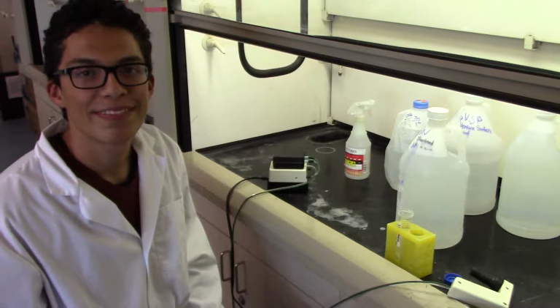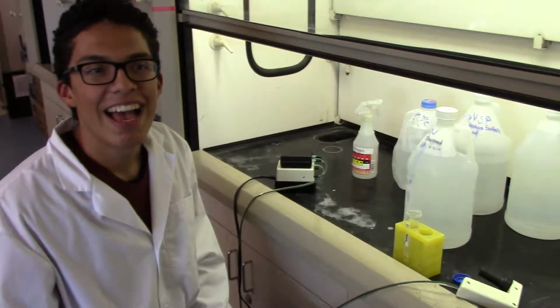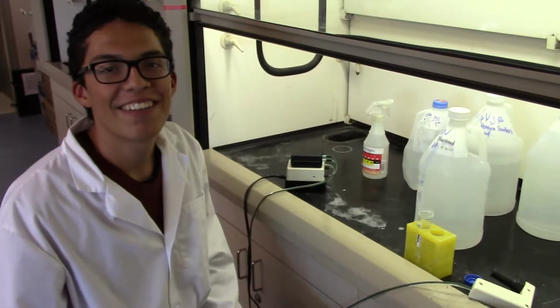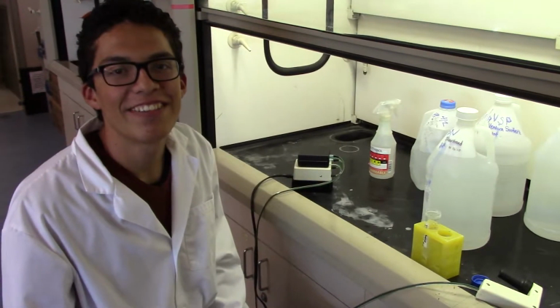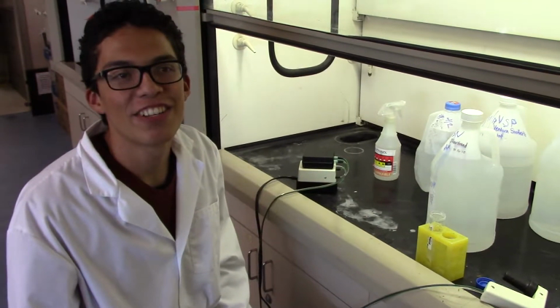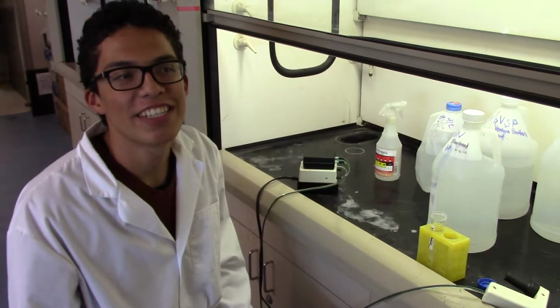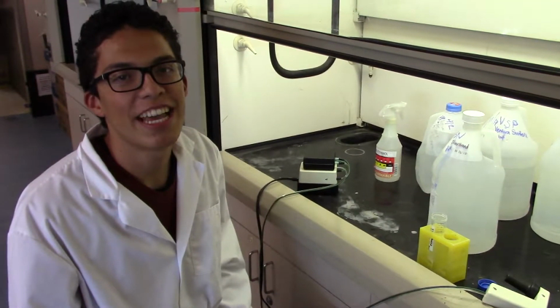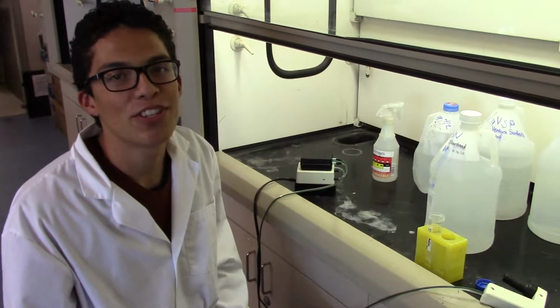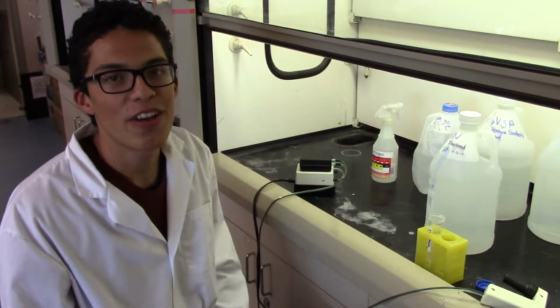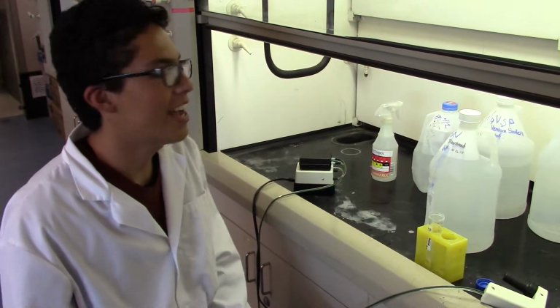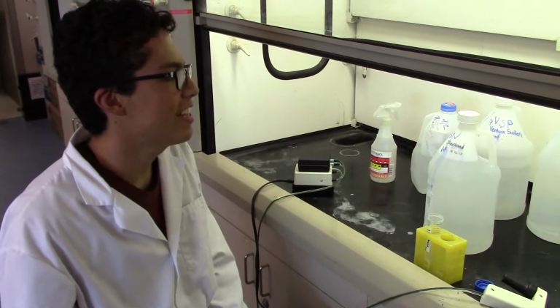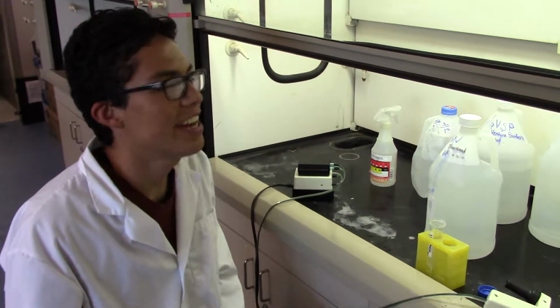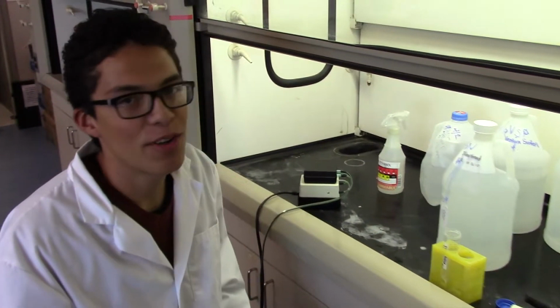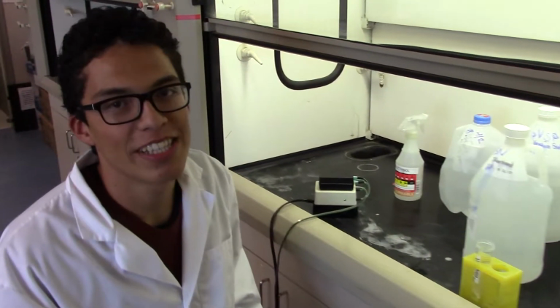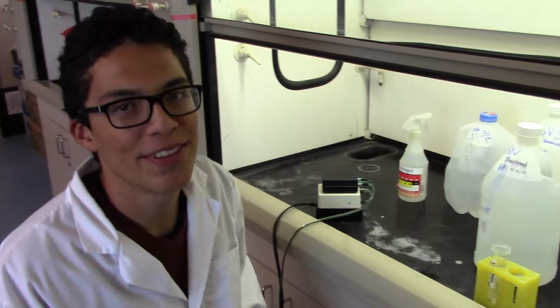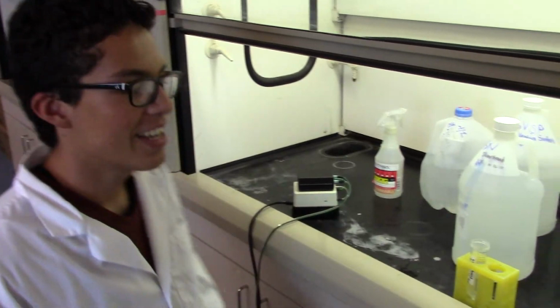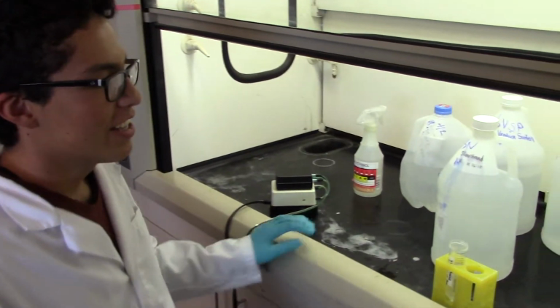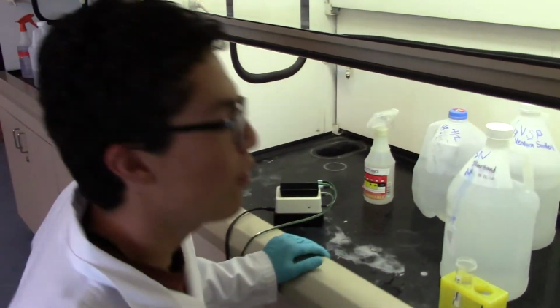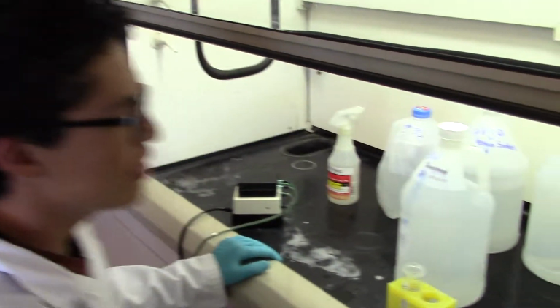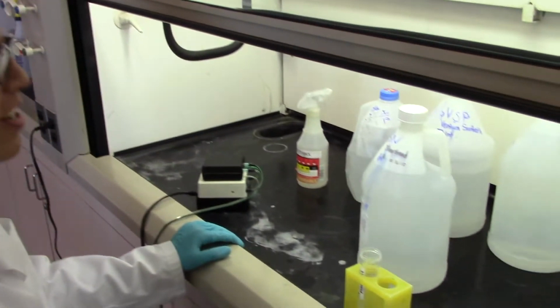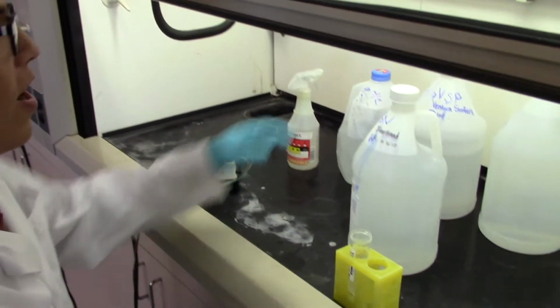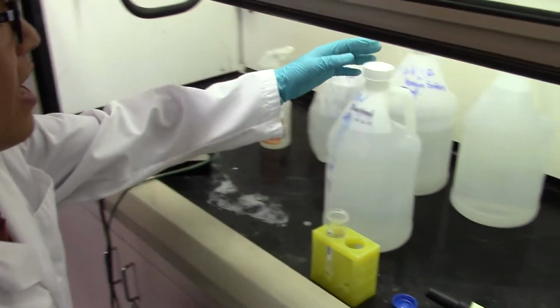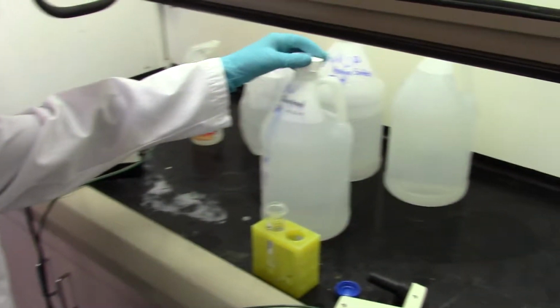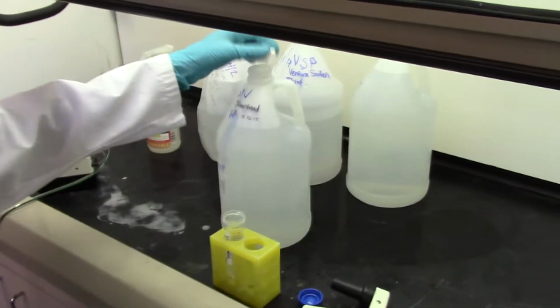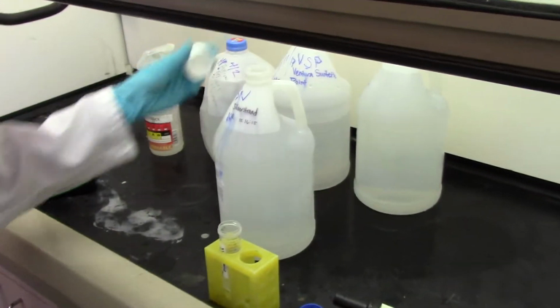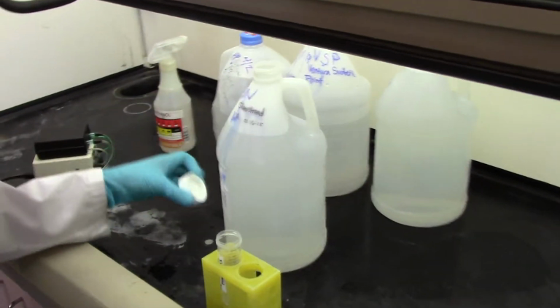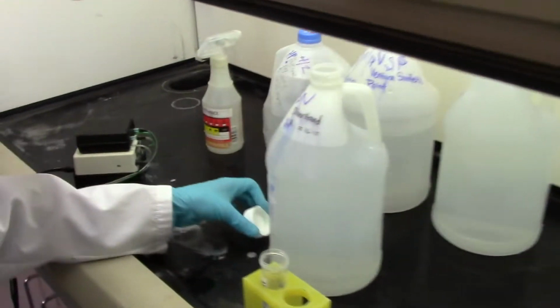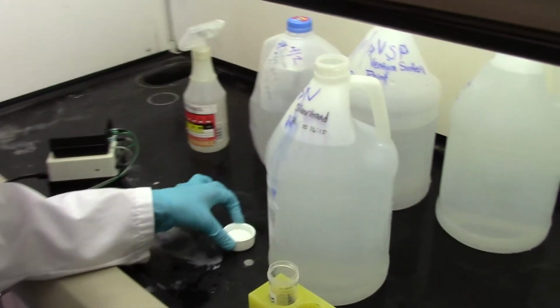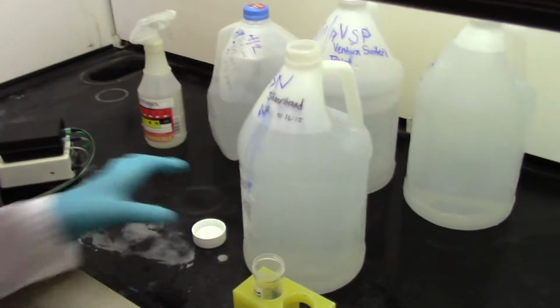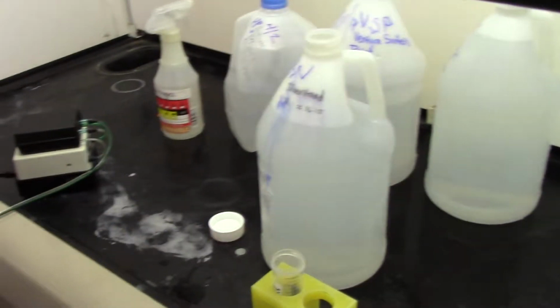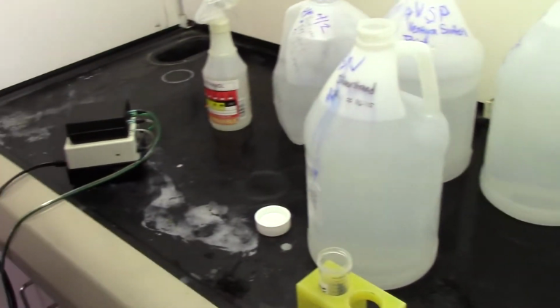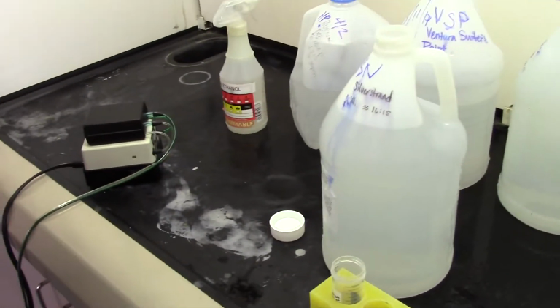Hi, my name is Gonzalo Chavez and today I'm going to be showing you how to isolate the DNA from an ocean sample. Ours is from Silver Strand Beach, collected in May.